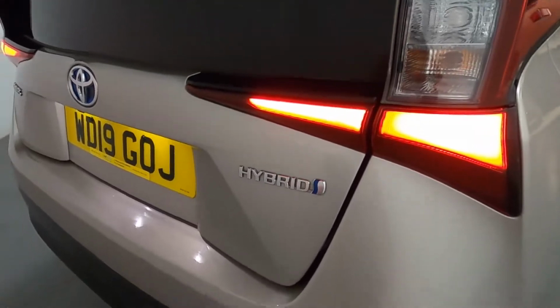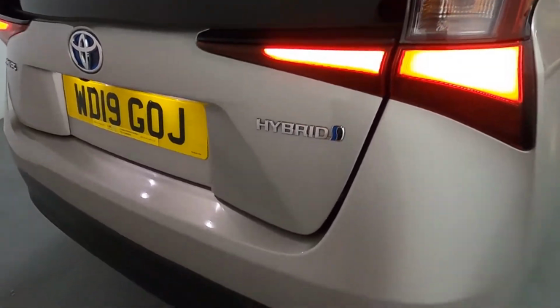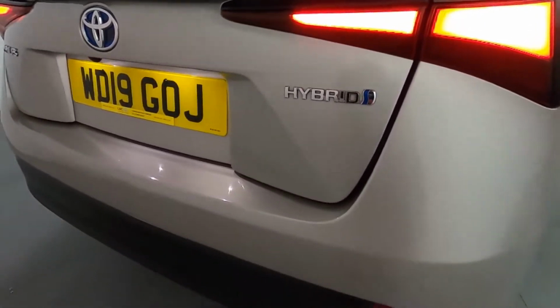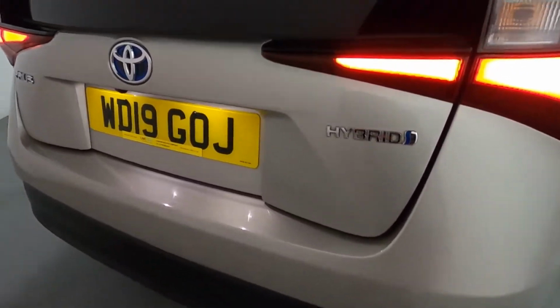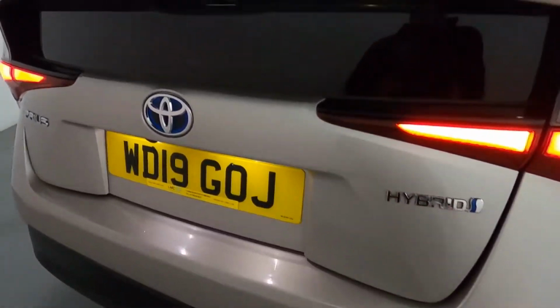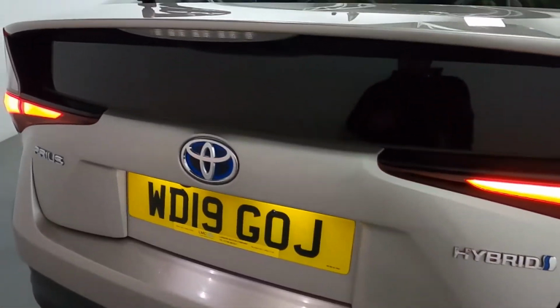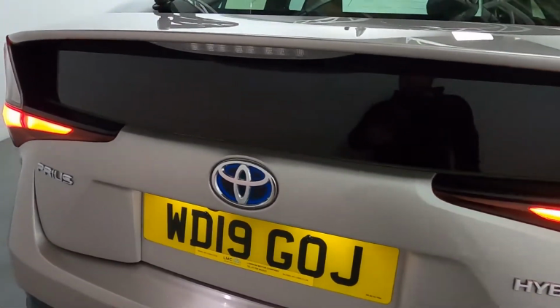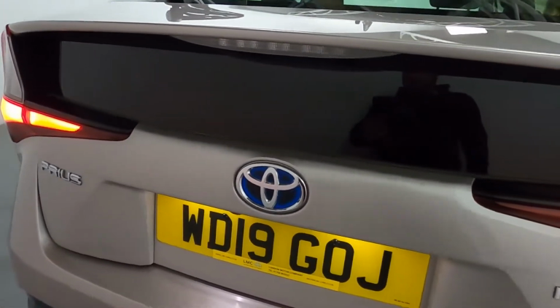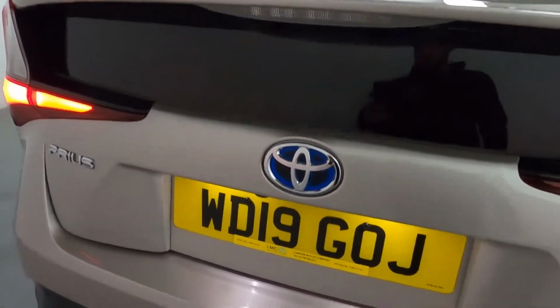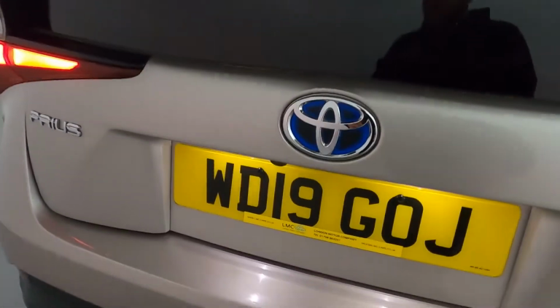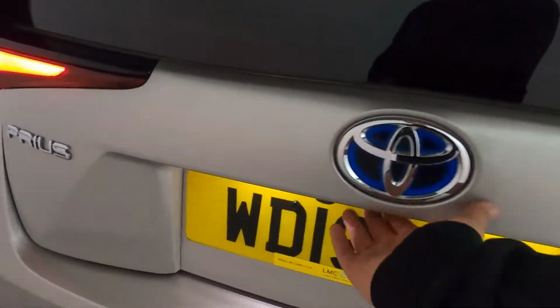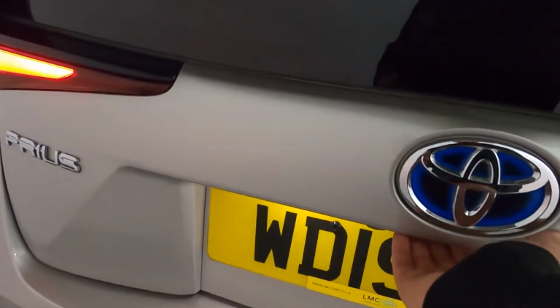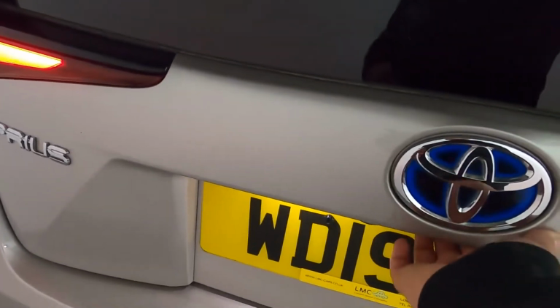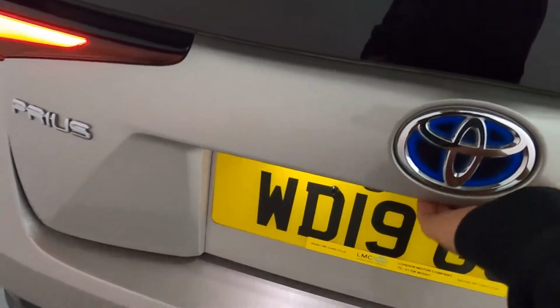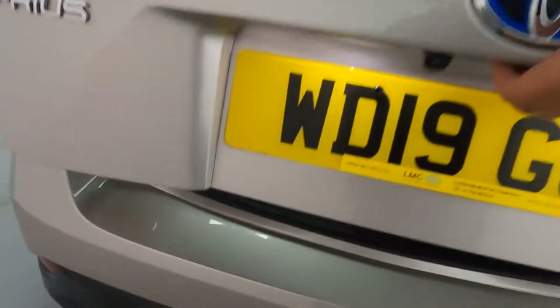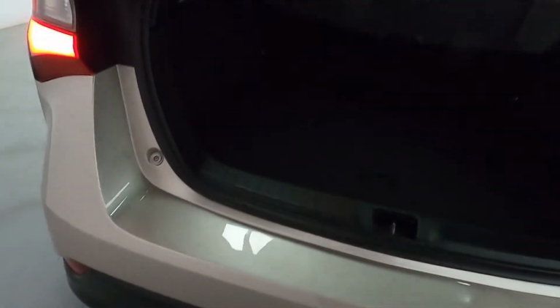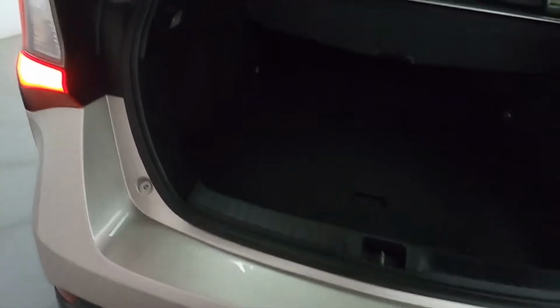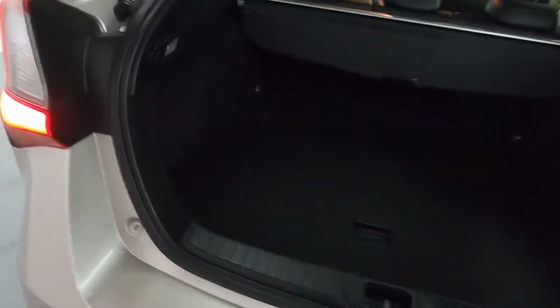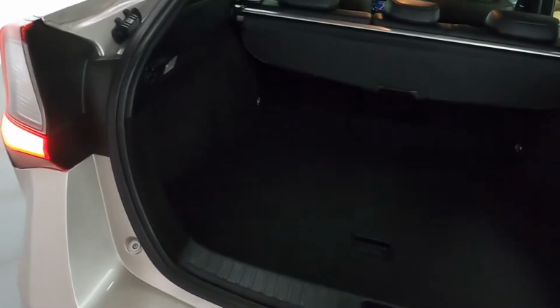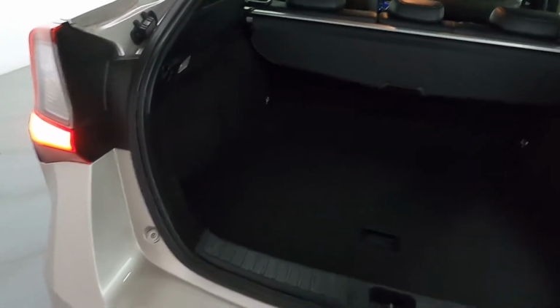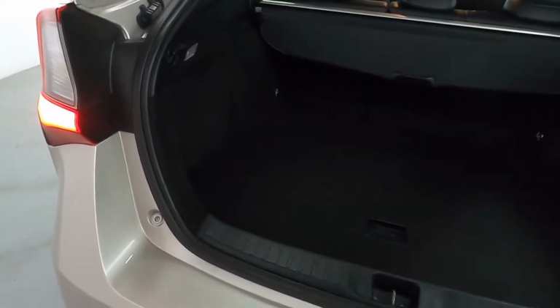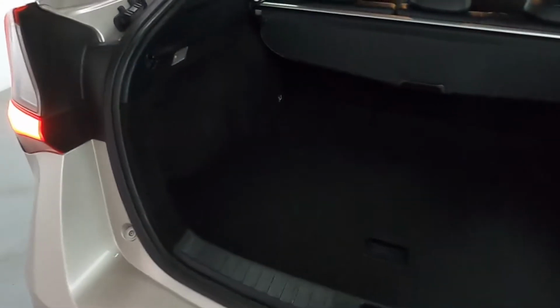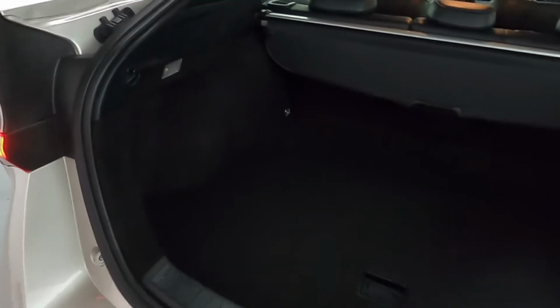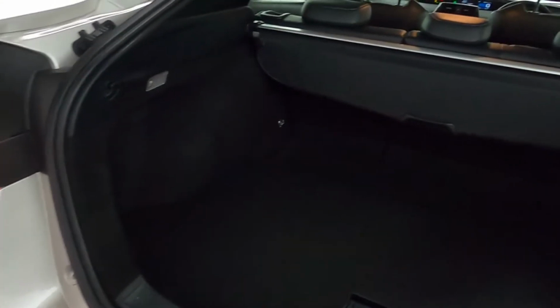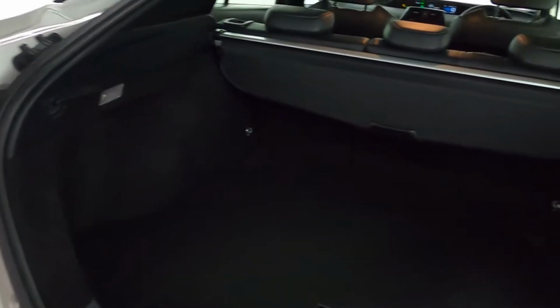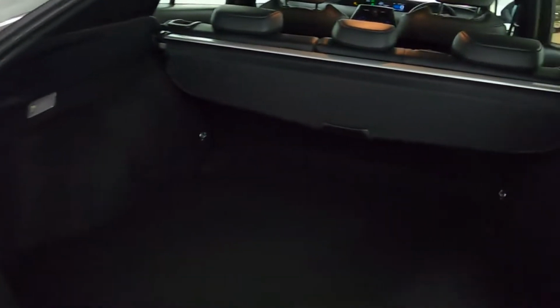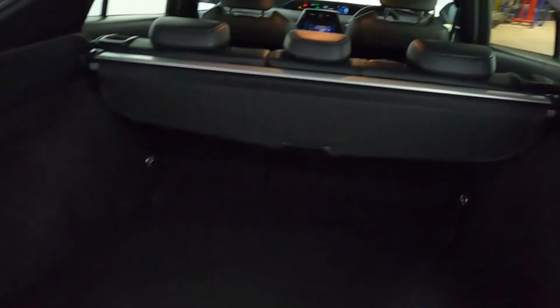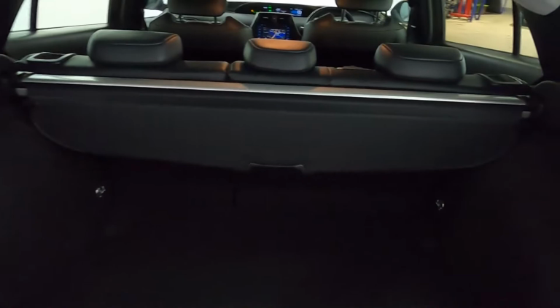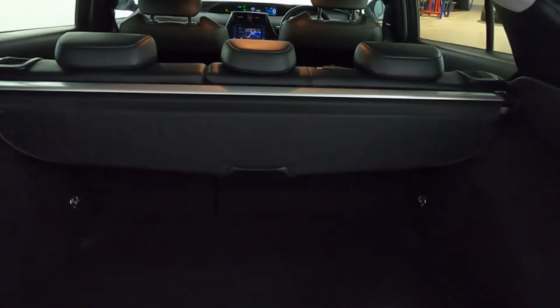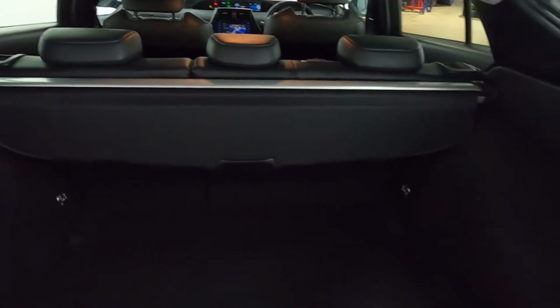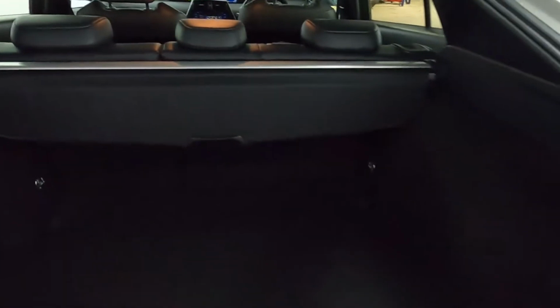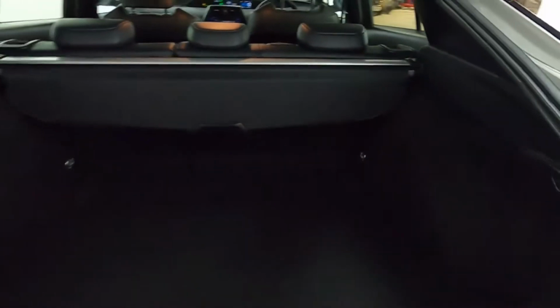In terms of boot space, you get a really big boot. You've got fixing points all round and a cover to cover any valuables.